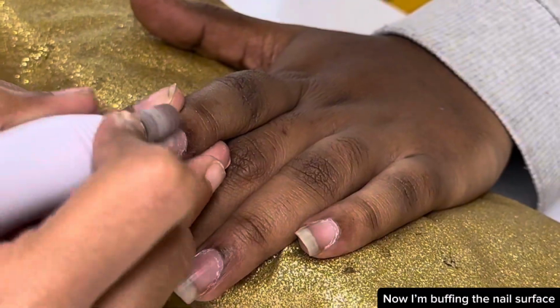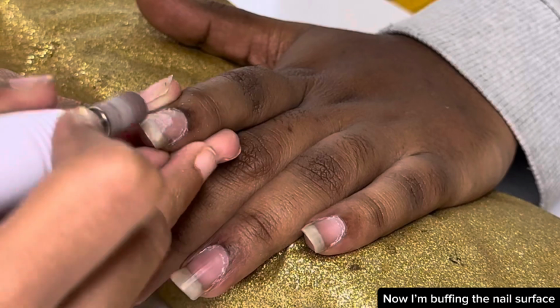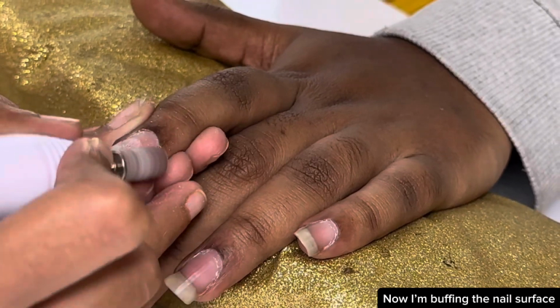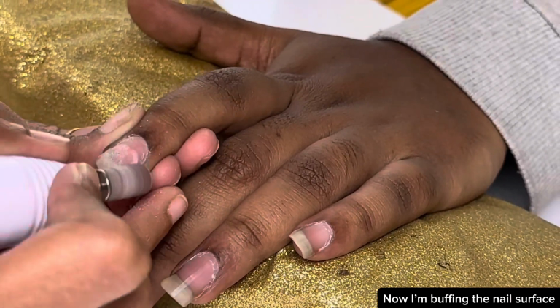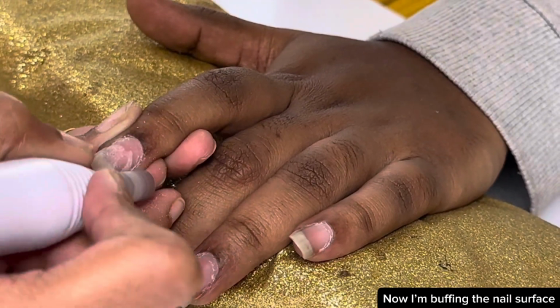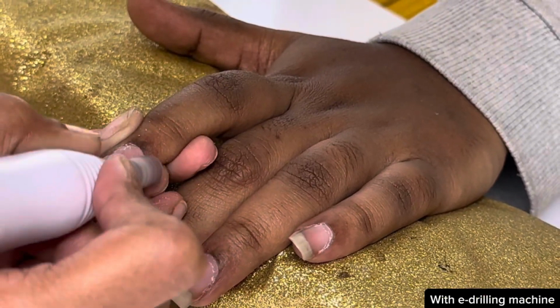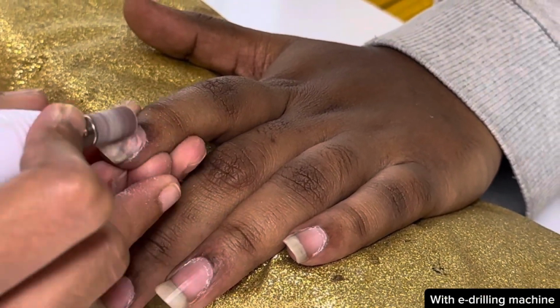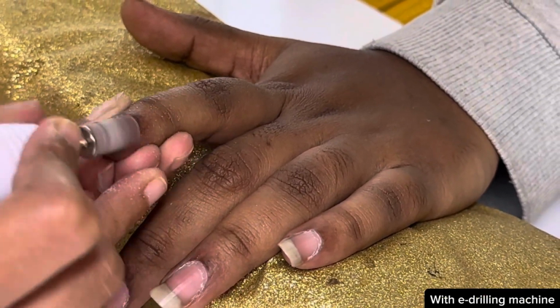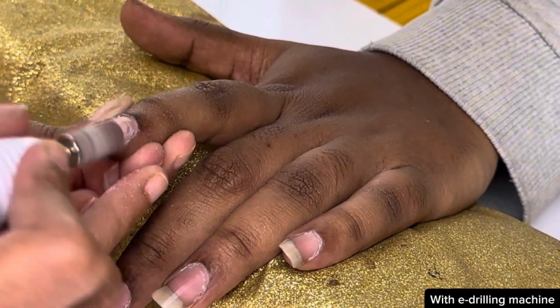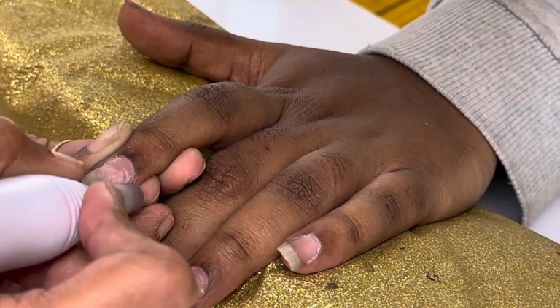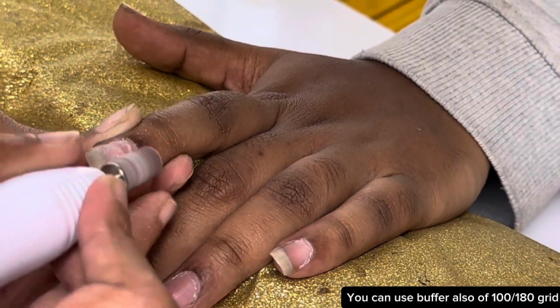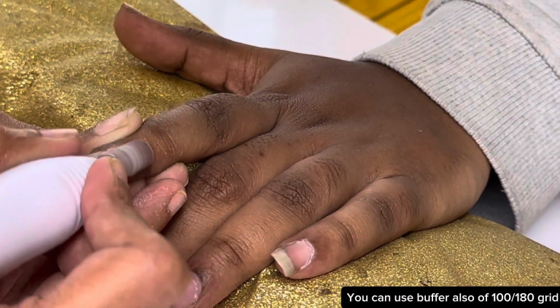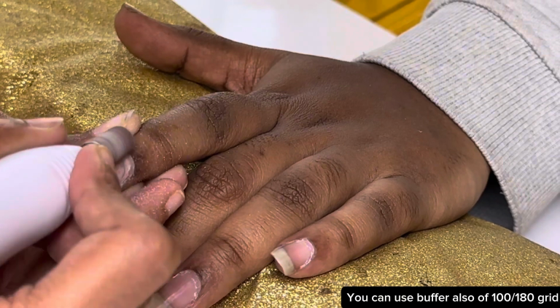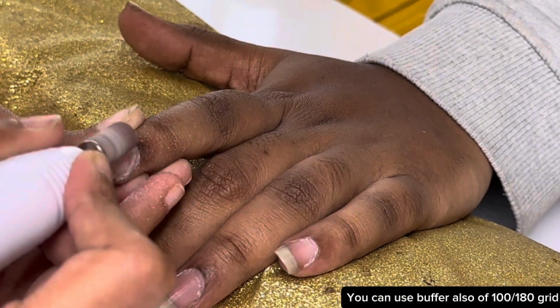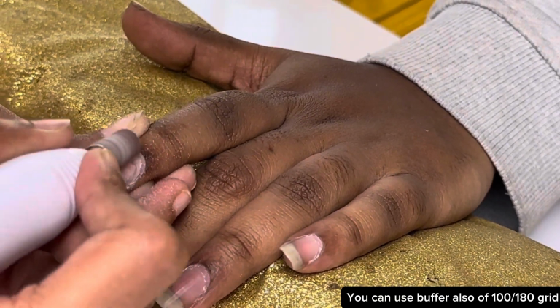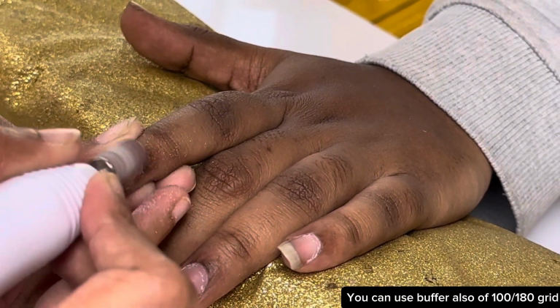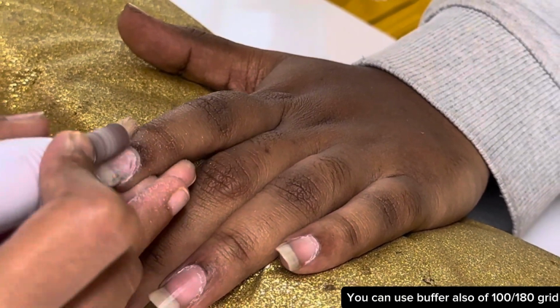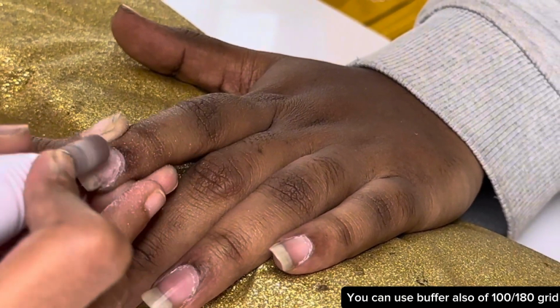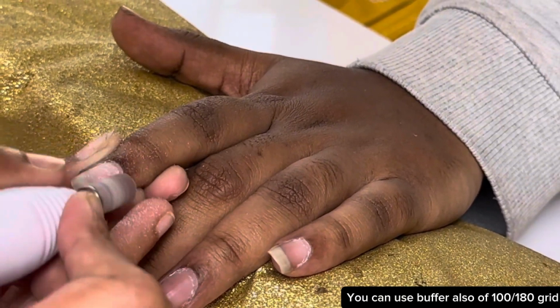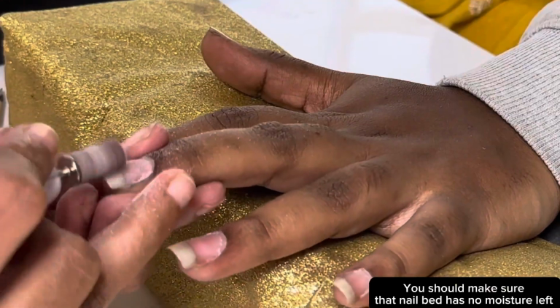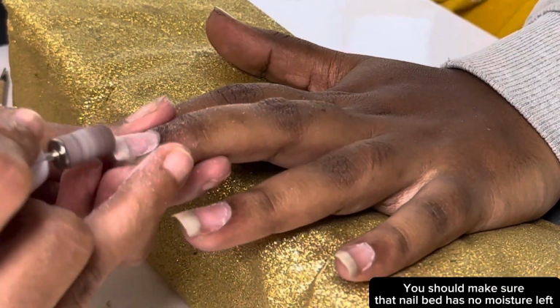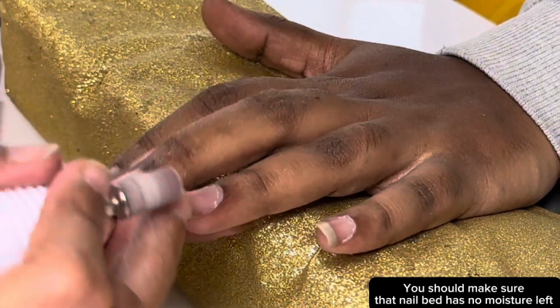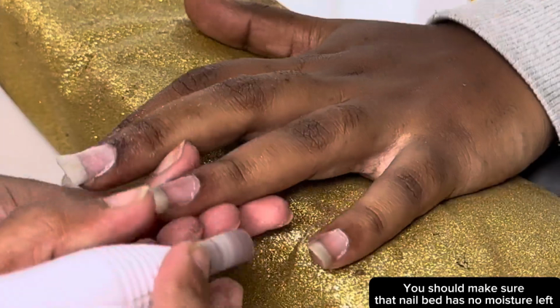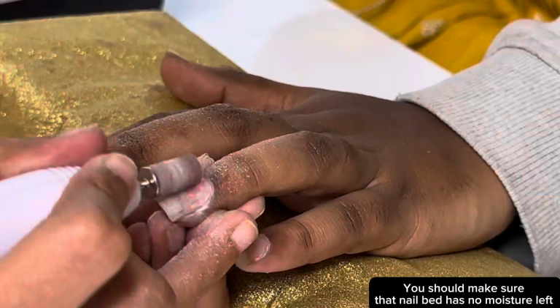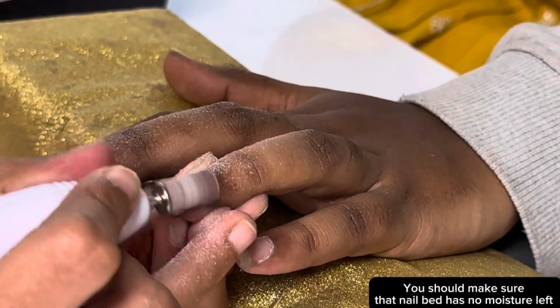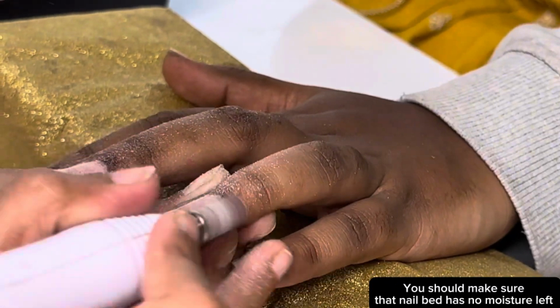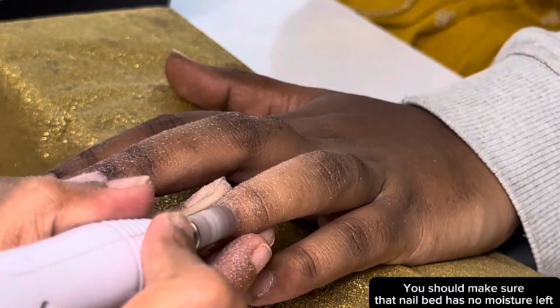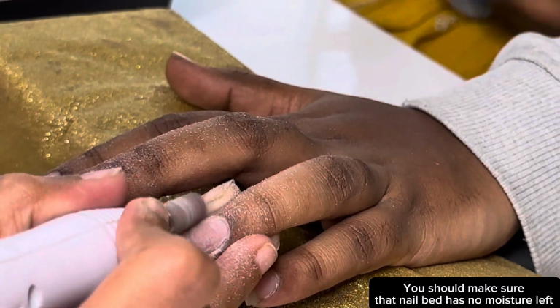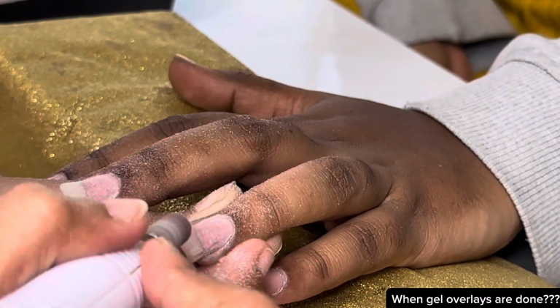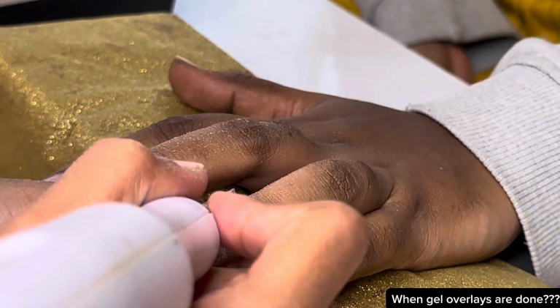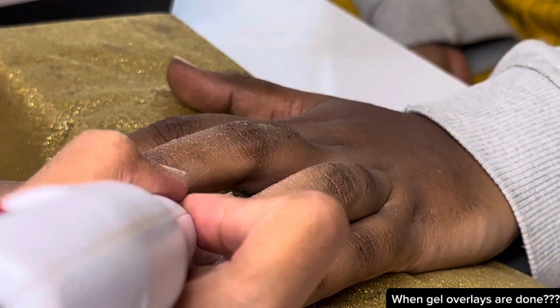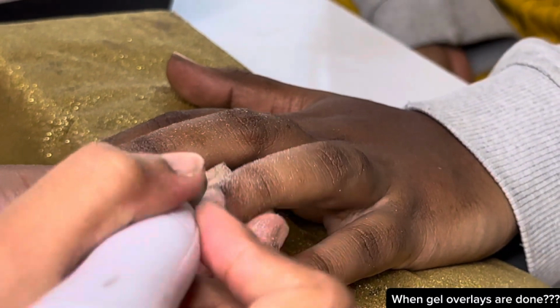Now I'm buffing the nail surface with the e-drilling machine. You can use a buffer of 100-180 grit as well. You should make sure that the nail bed has no moisture left when gel overlays are done.